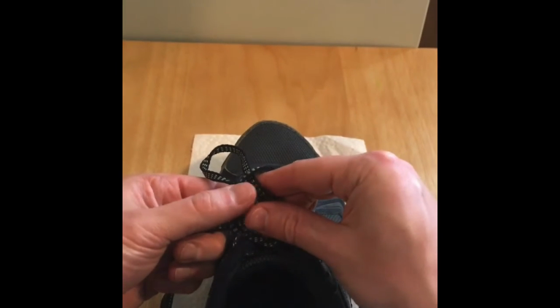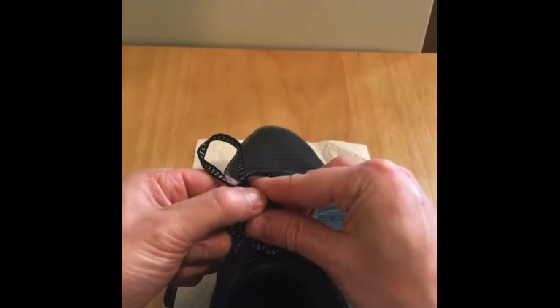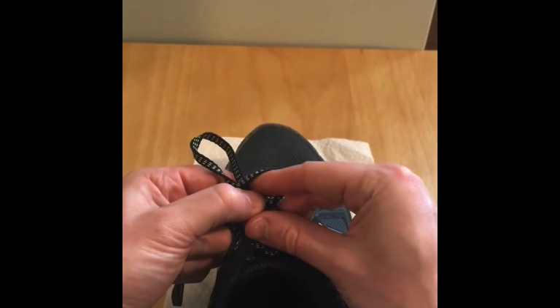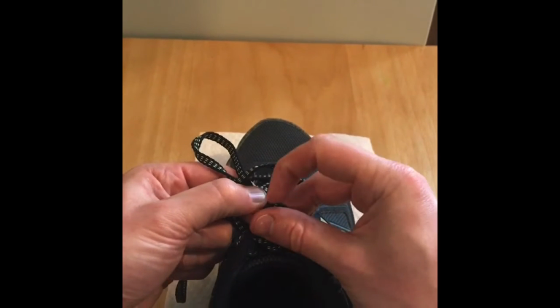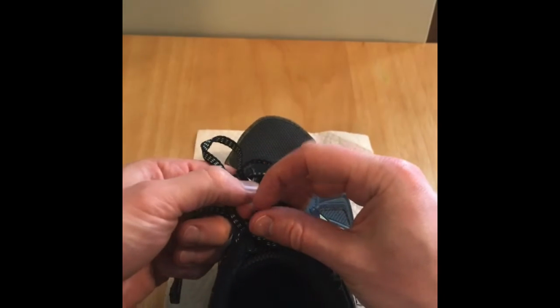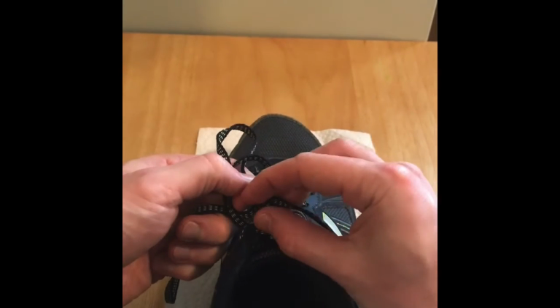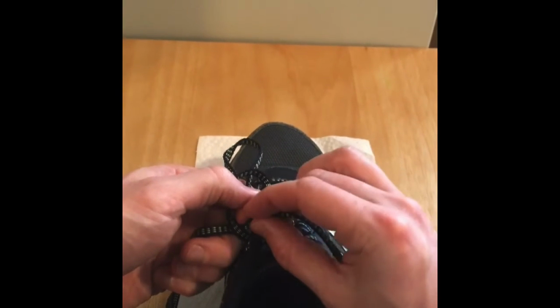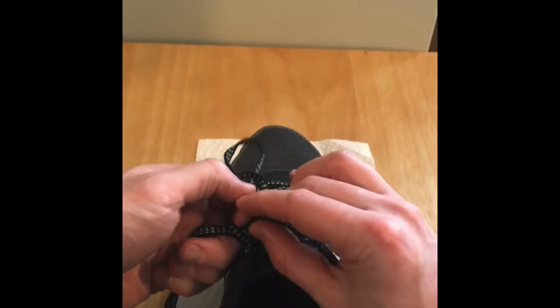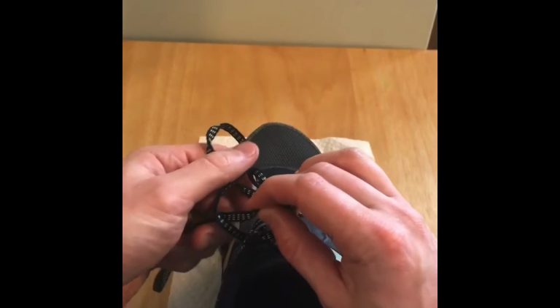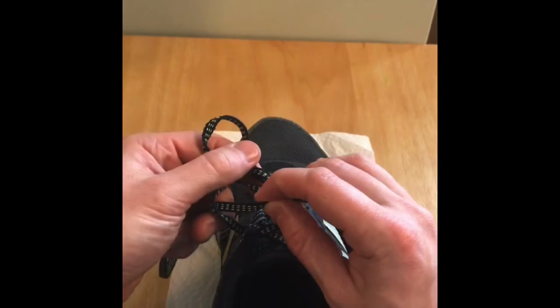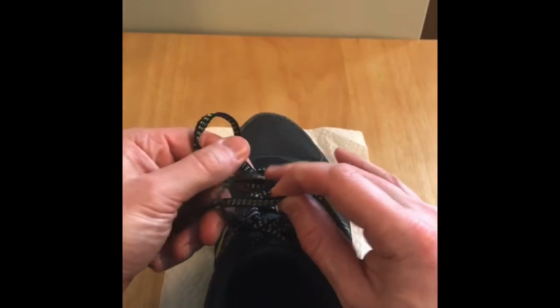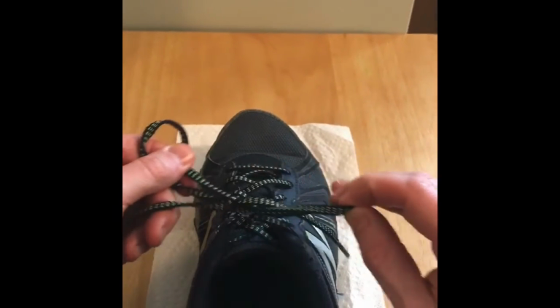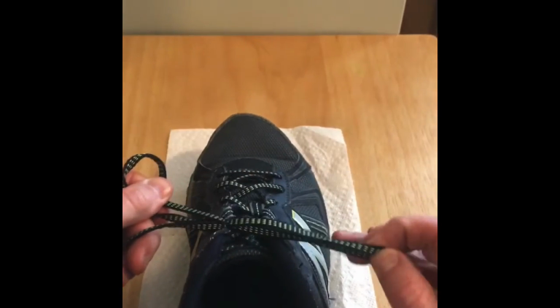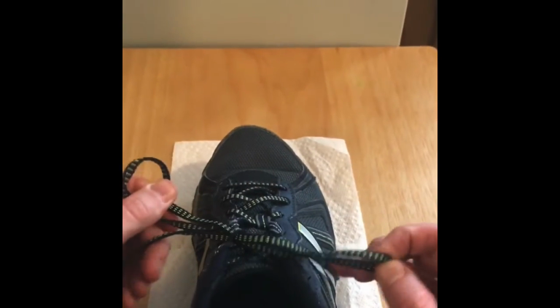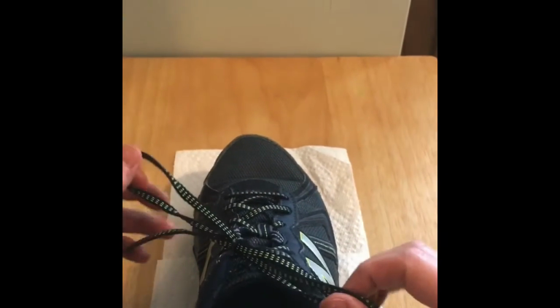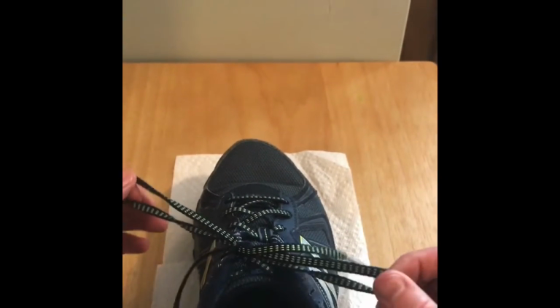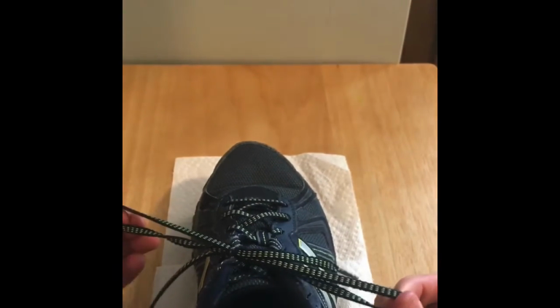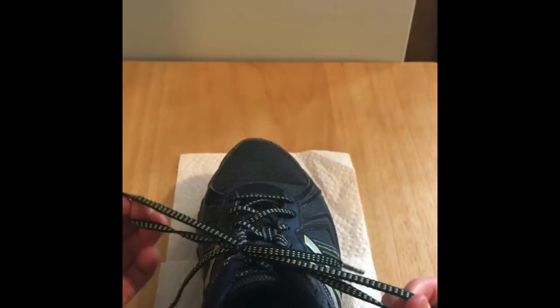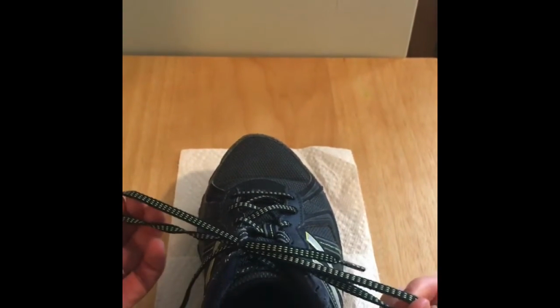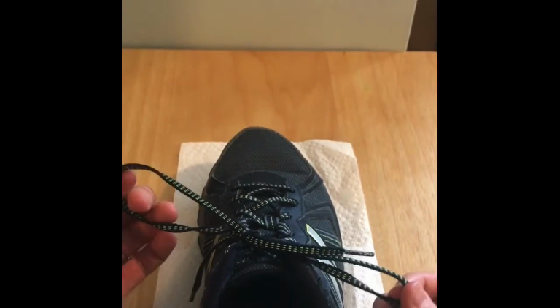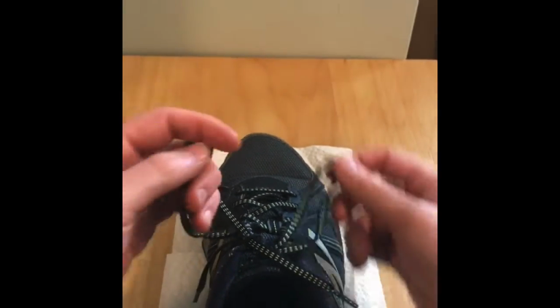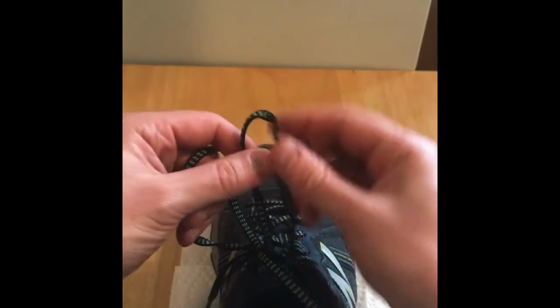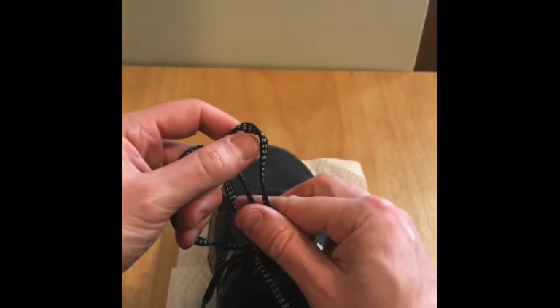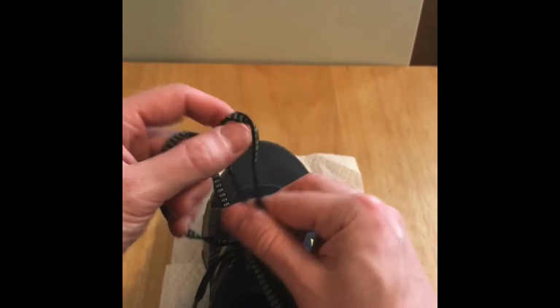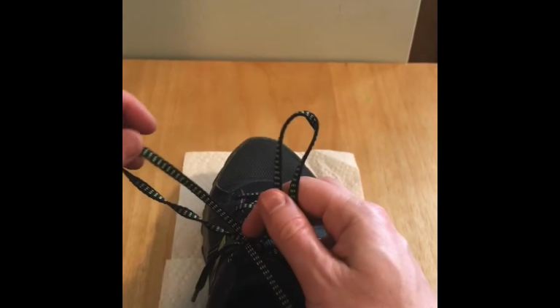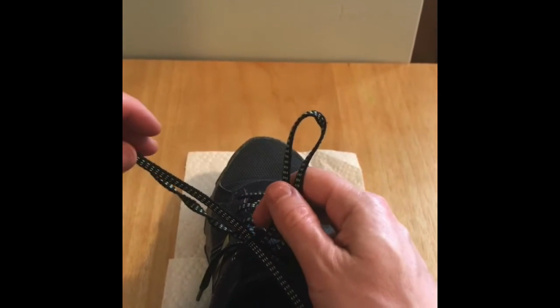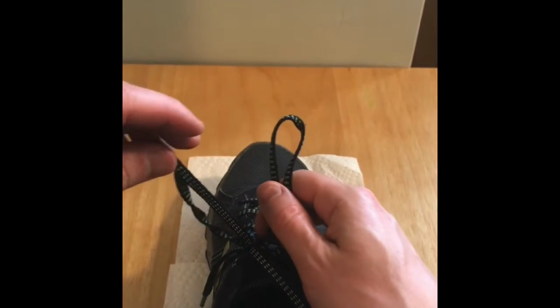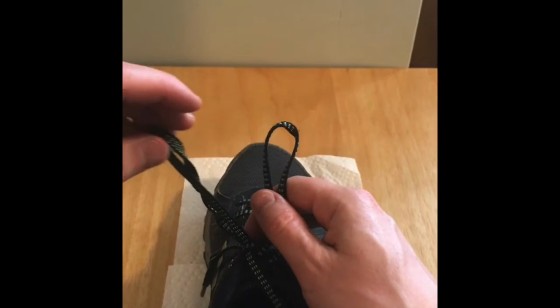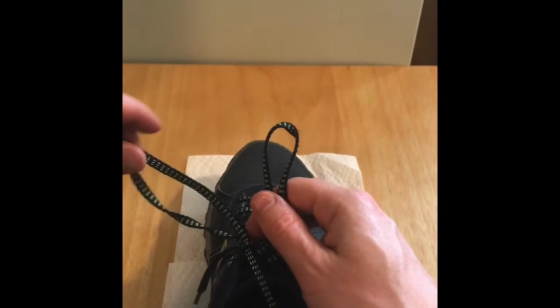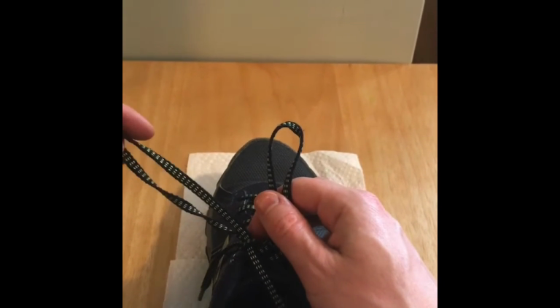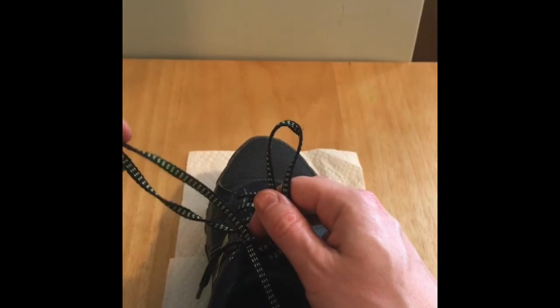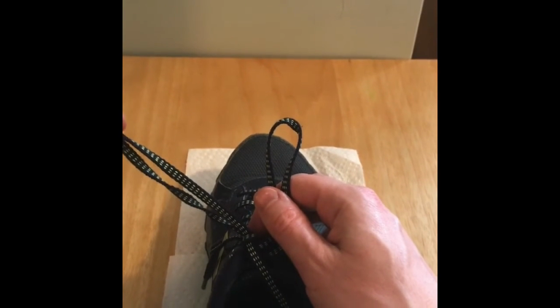Take your pointer finger and pinch the lace and pull it through. Now you have two loops. You can double knot it using the same method, except this time instead of a string you're using a loop.